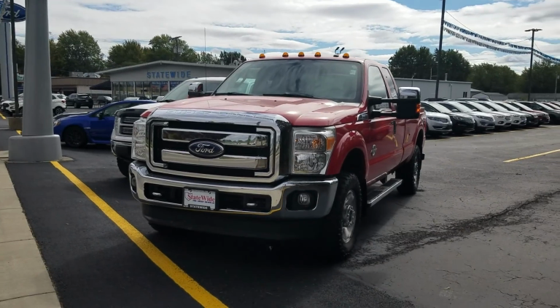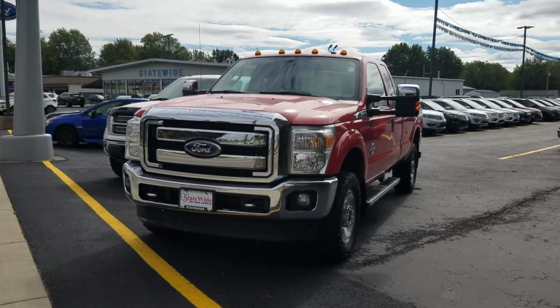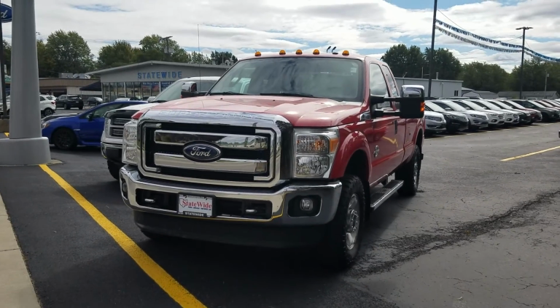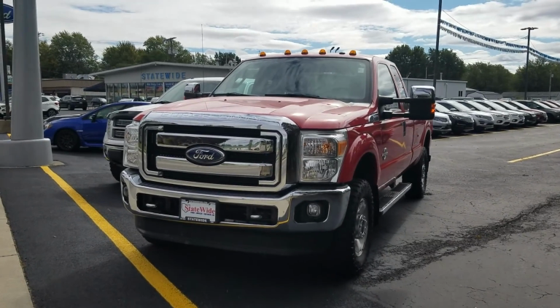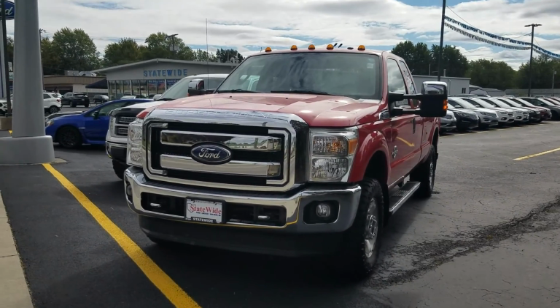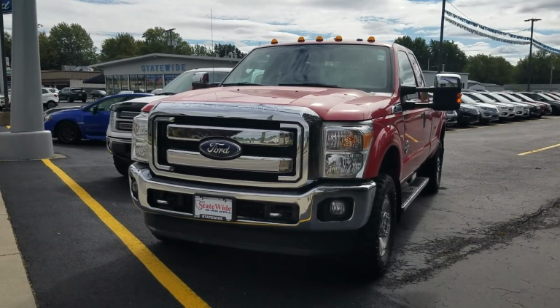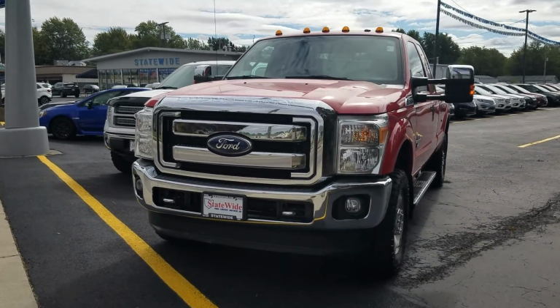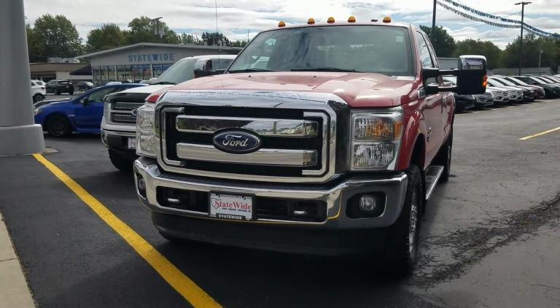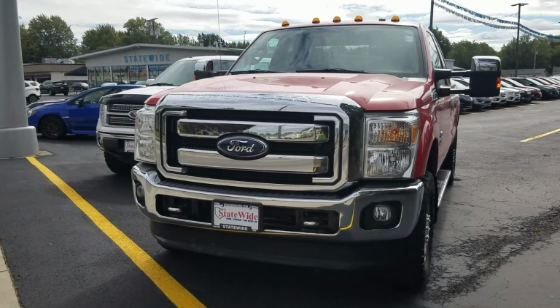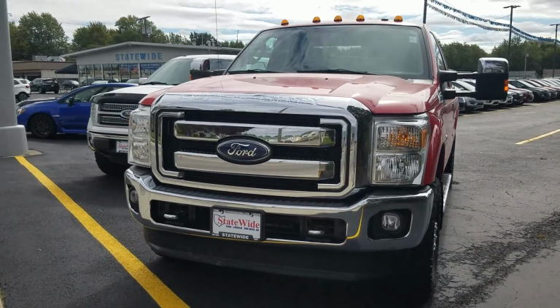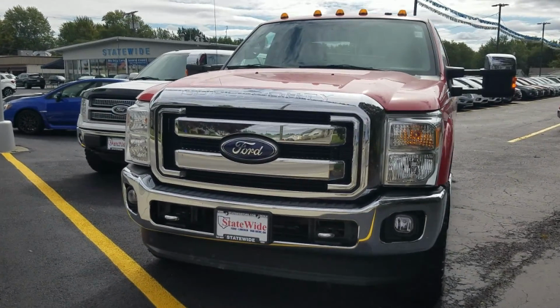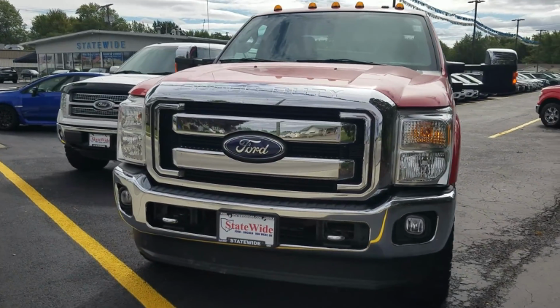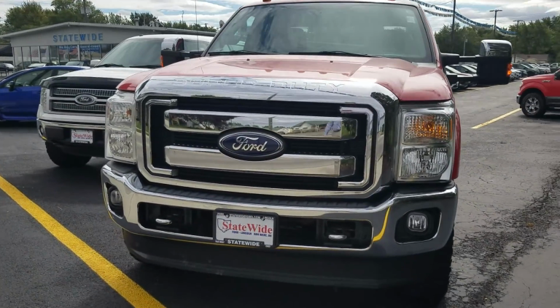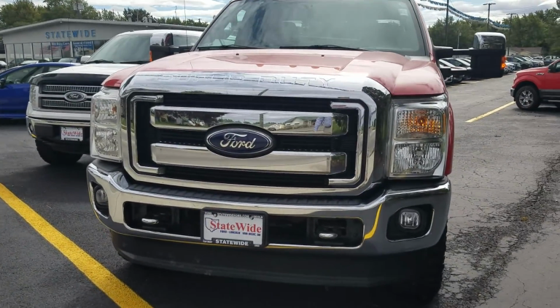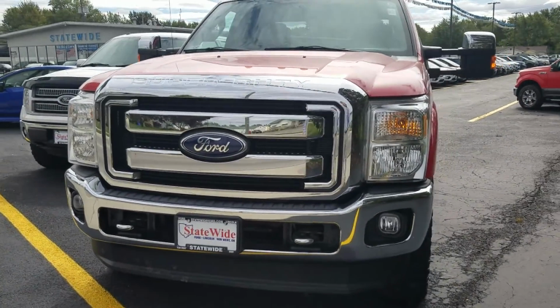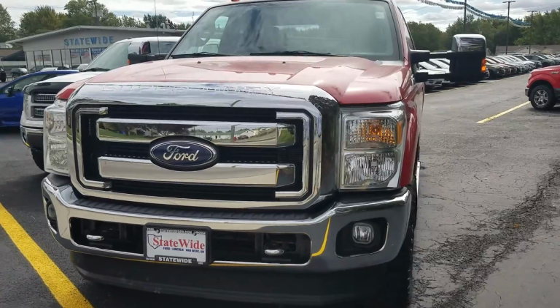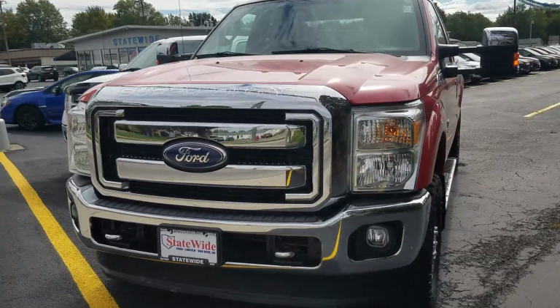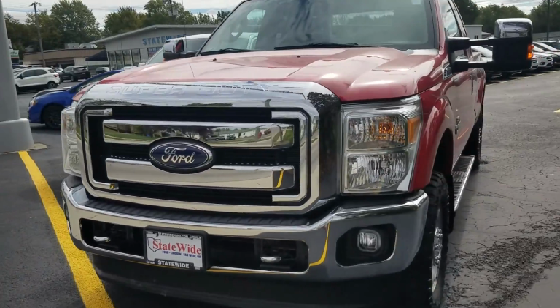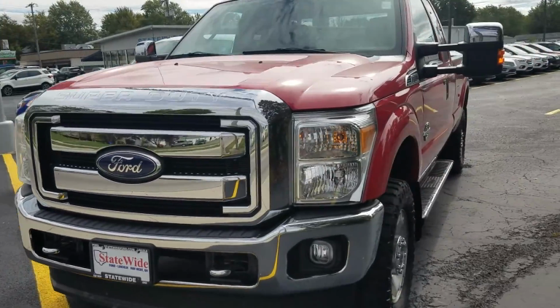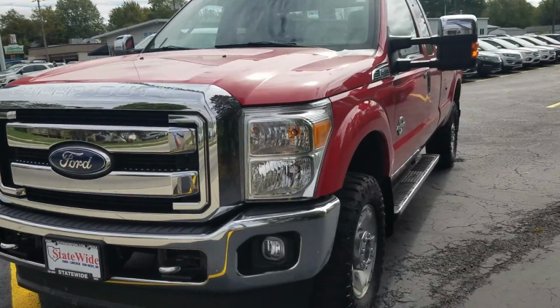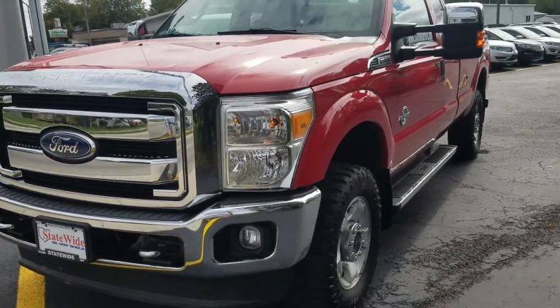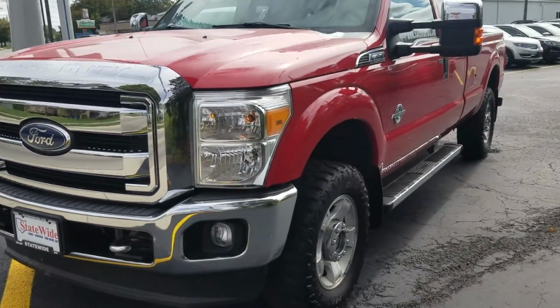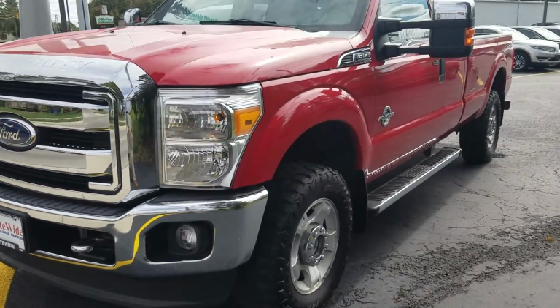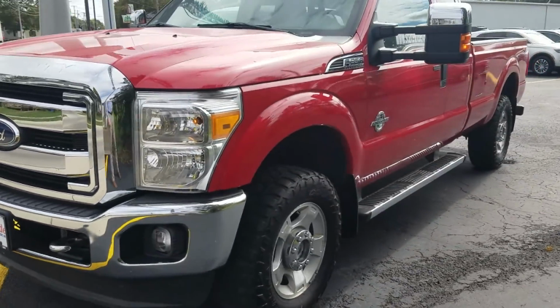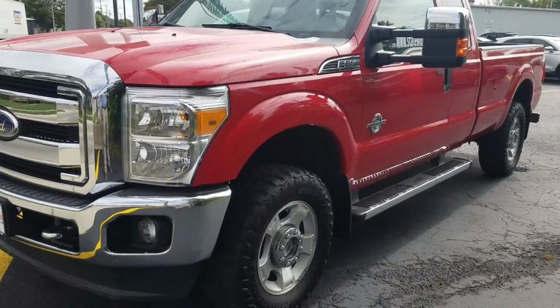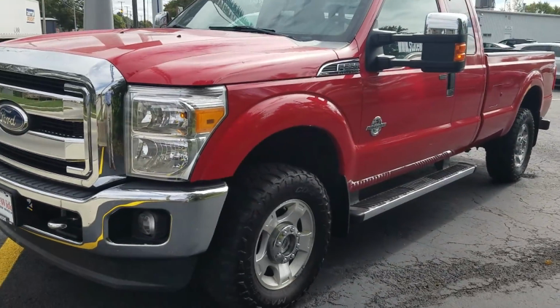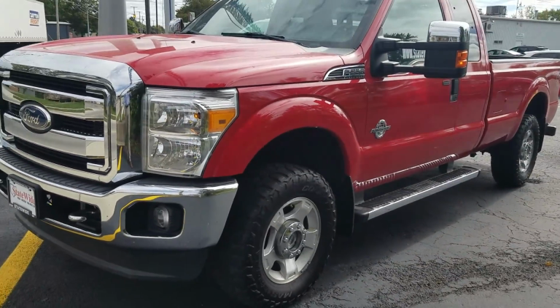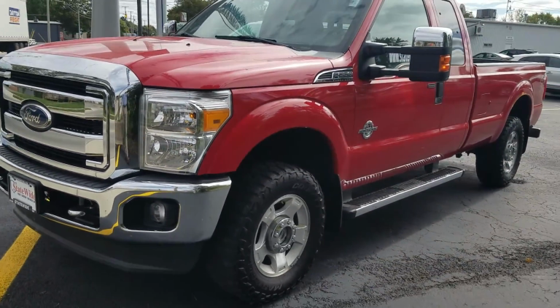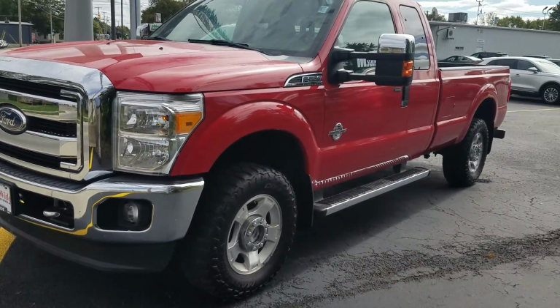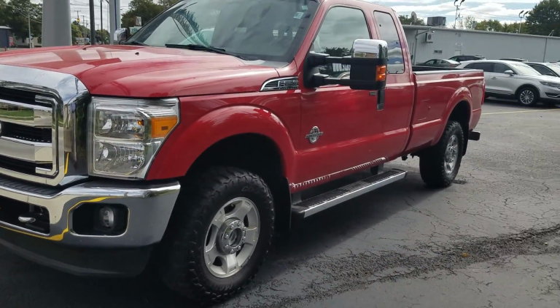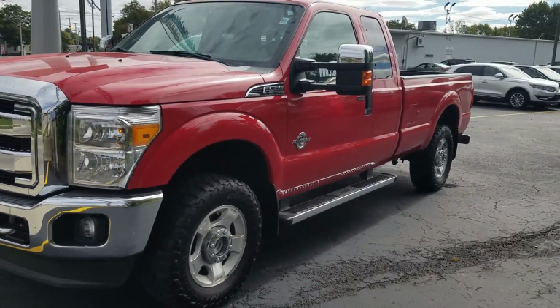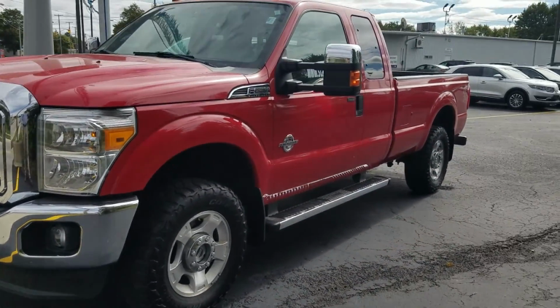Hey Keith, I'm Jackson Young from Statewide Ford Lincoln here in Van Wert, Ohio. We're standing up front of the dealership, so I'm going to try and talk over all these semis going past.